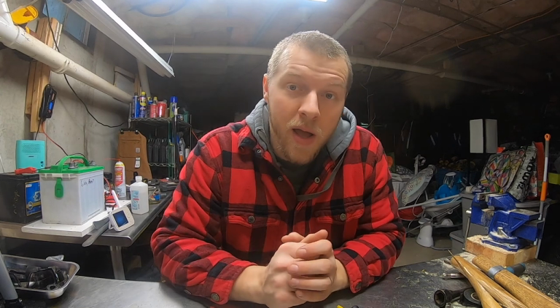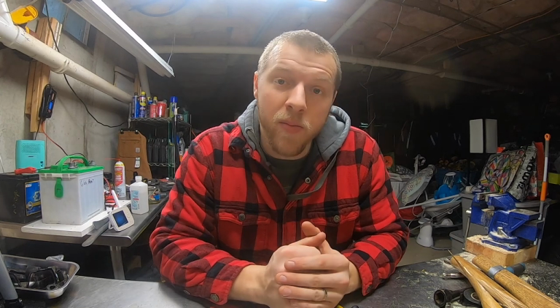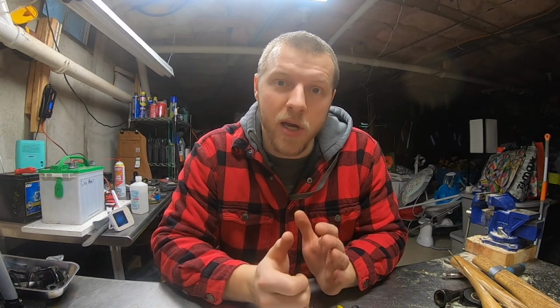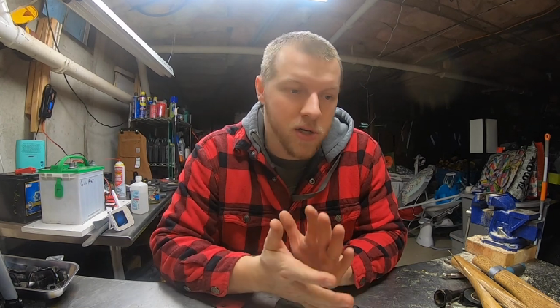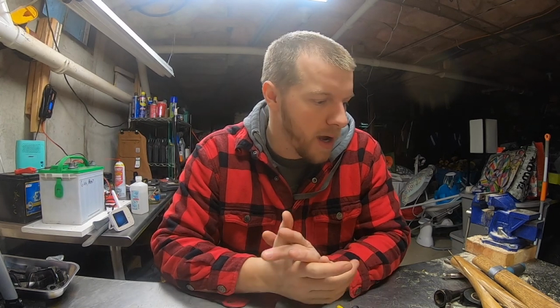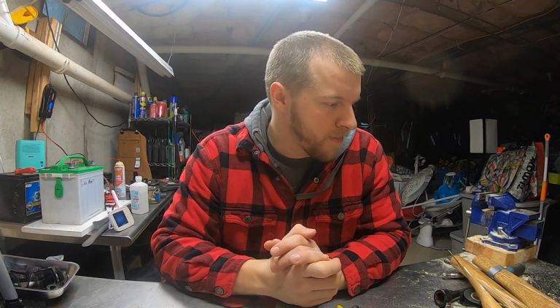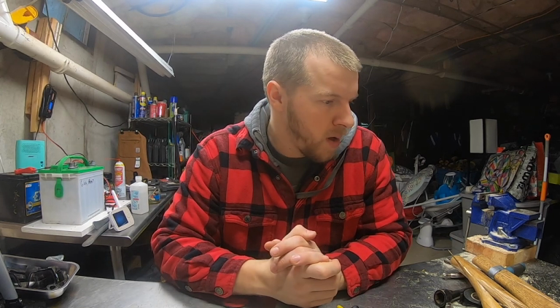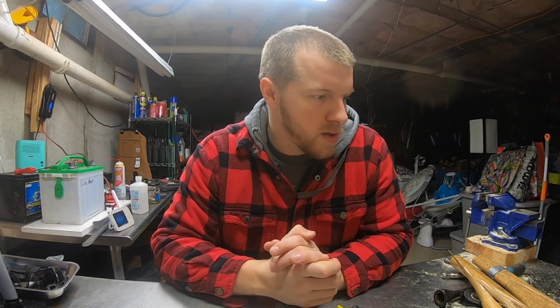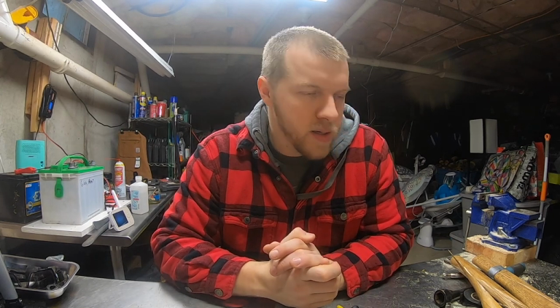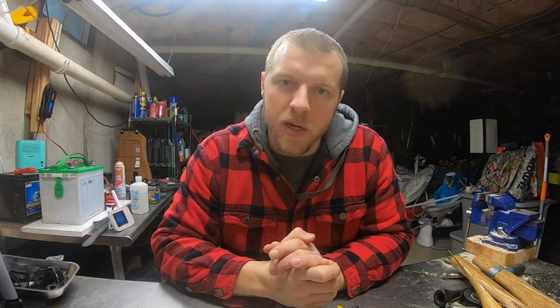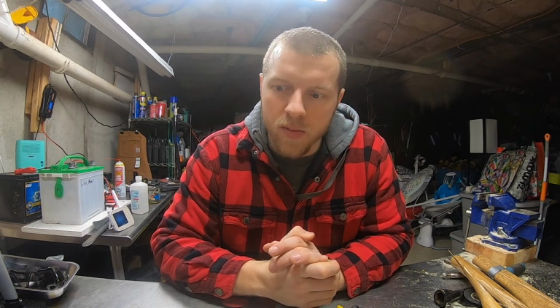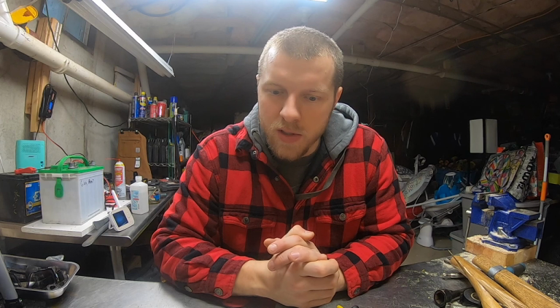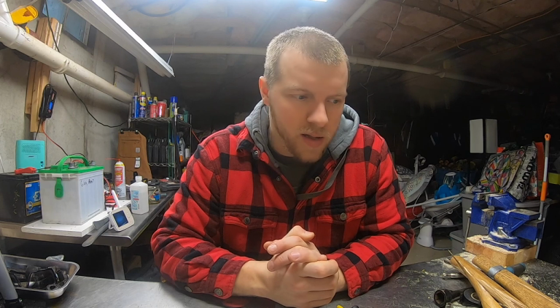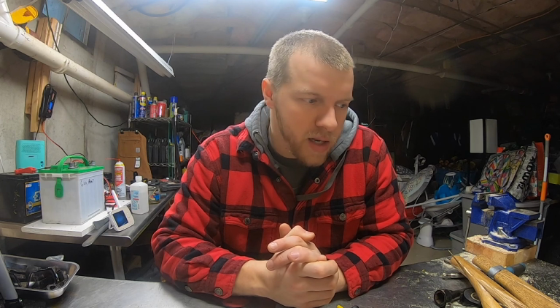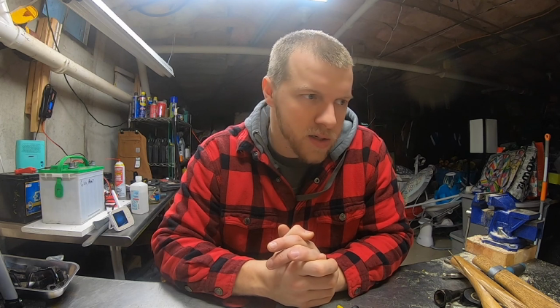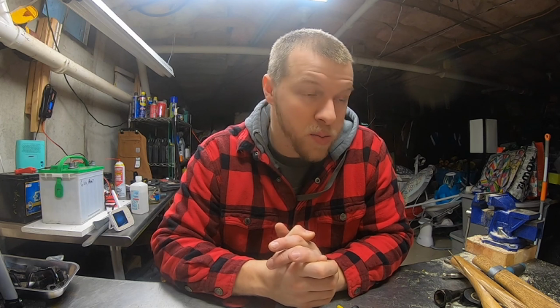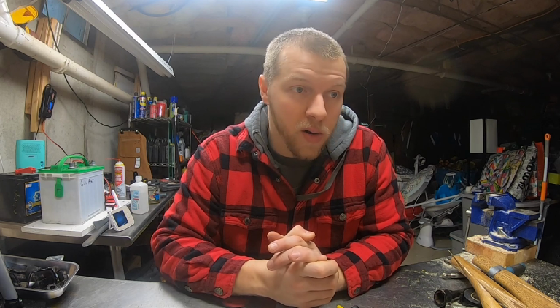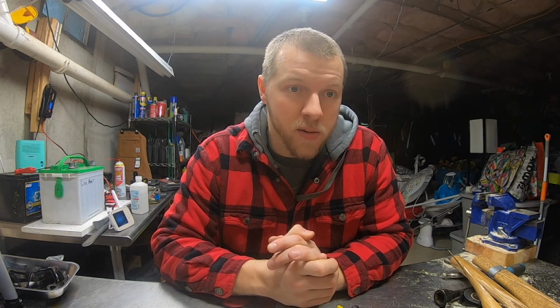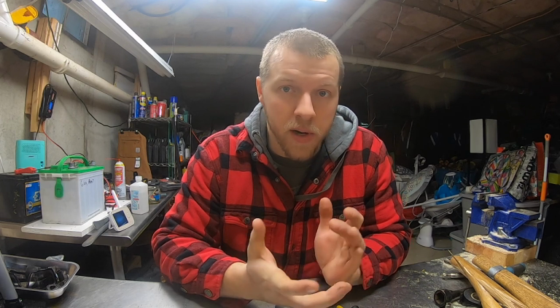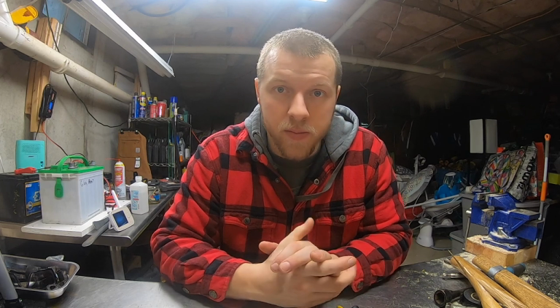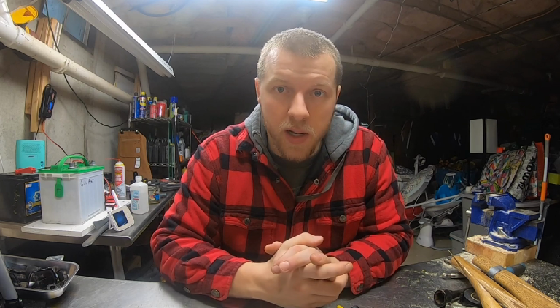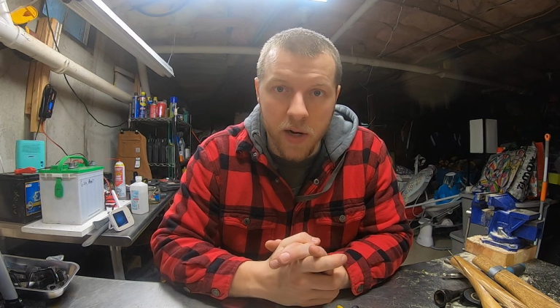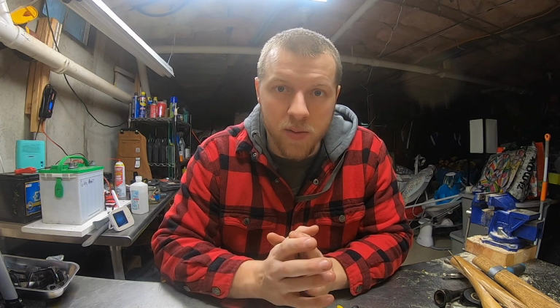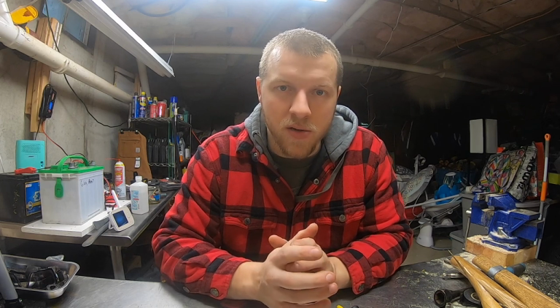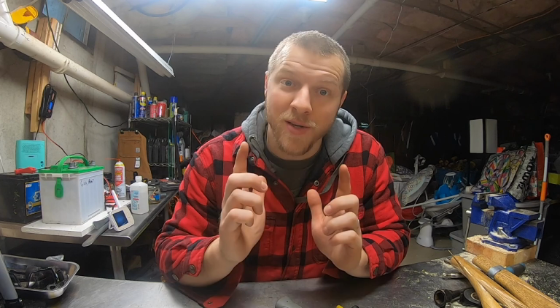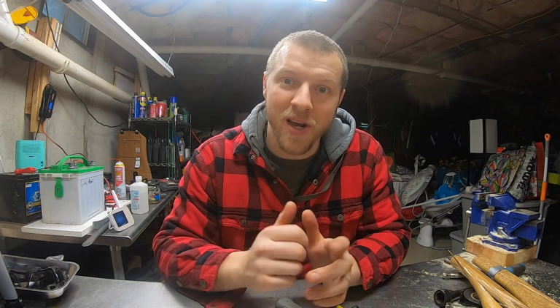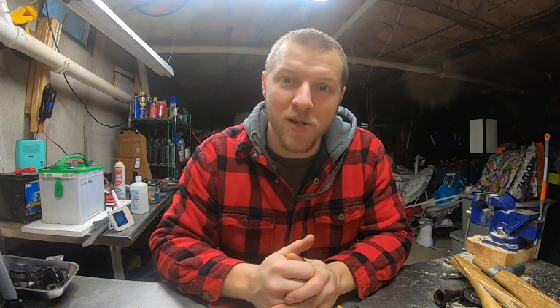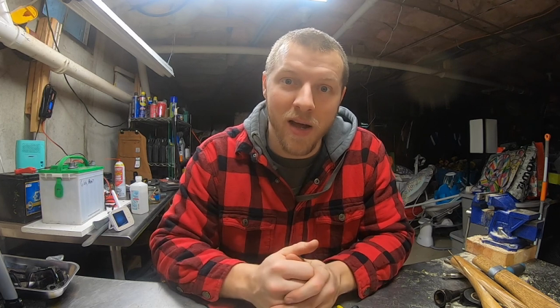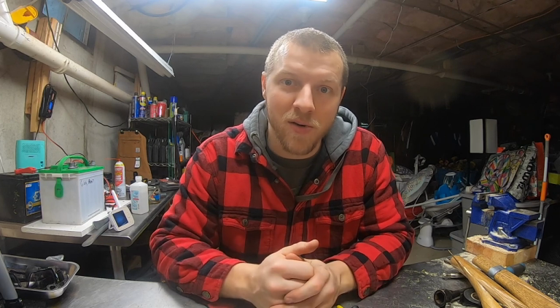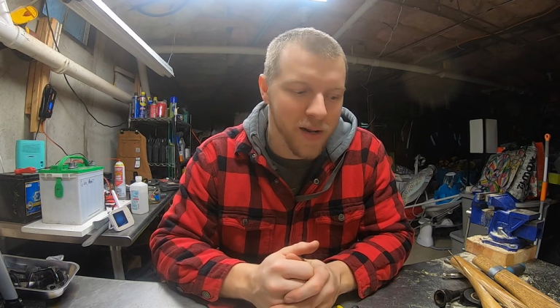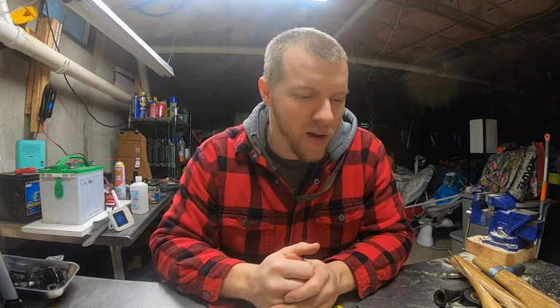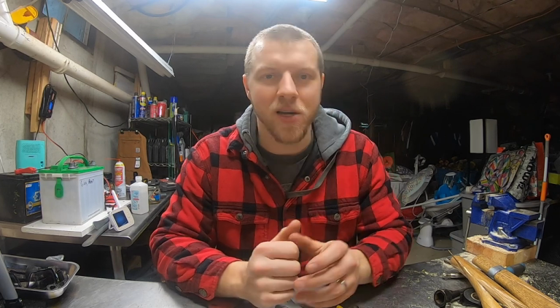I really appreciate you guys watching. Just trying to stay busy here on the homestead — we just got another eight inches of snow; I was planning on going out in the woods but we got landlocked again. Anyway, appreciate you guys watching, thanks for tuning in, and we'll see you in the next one.